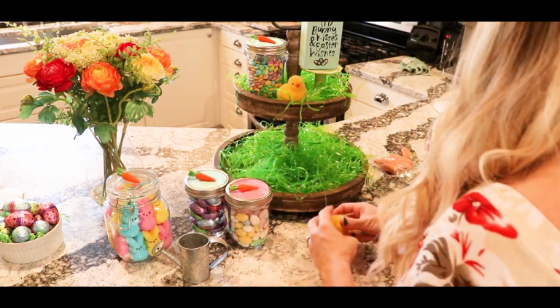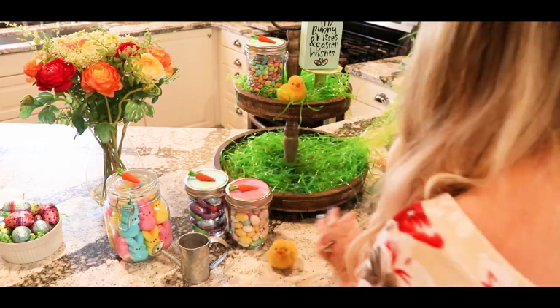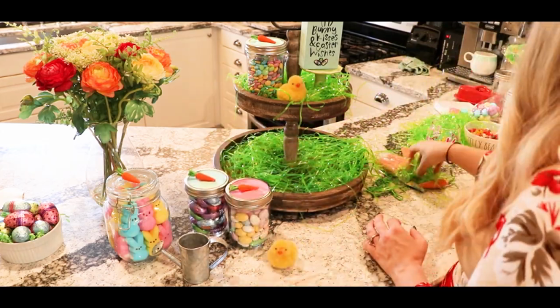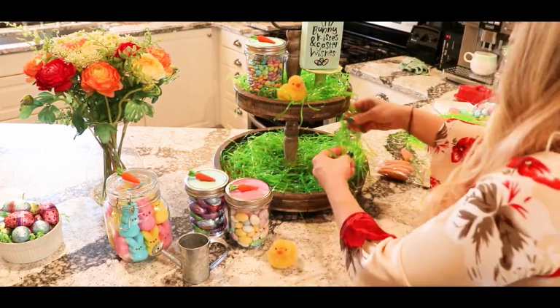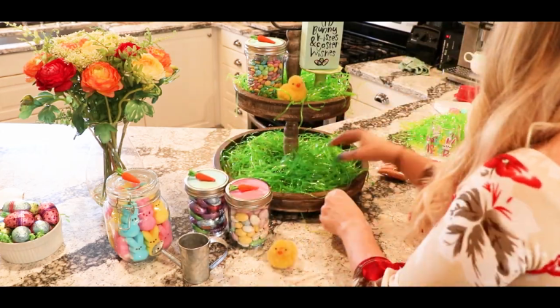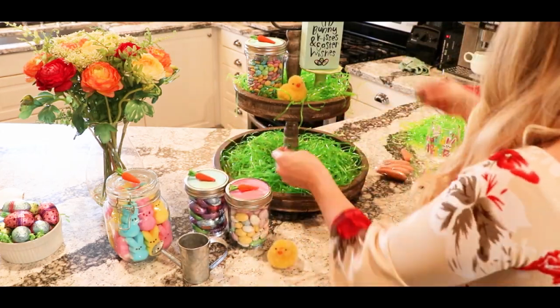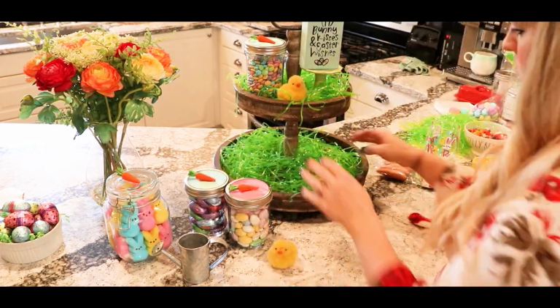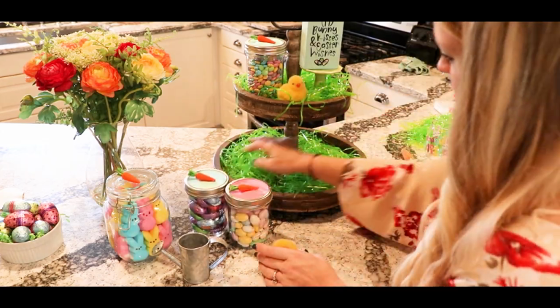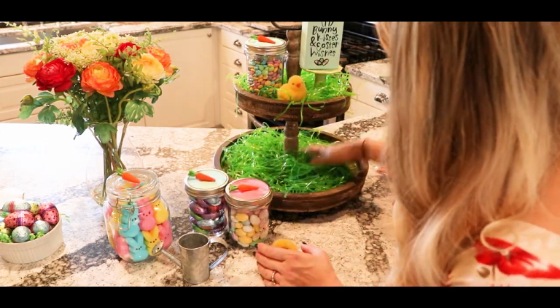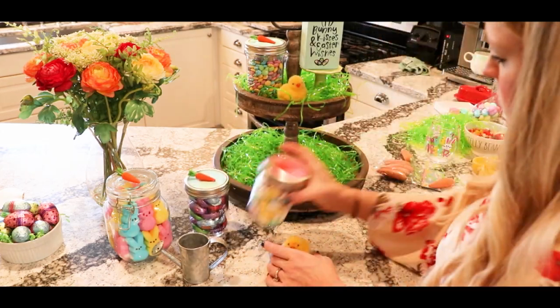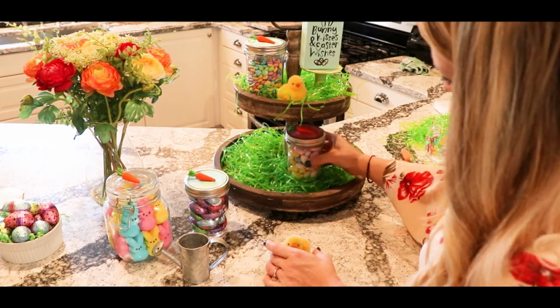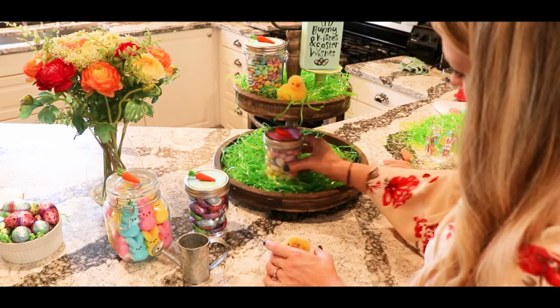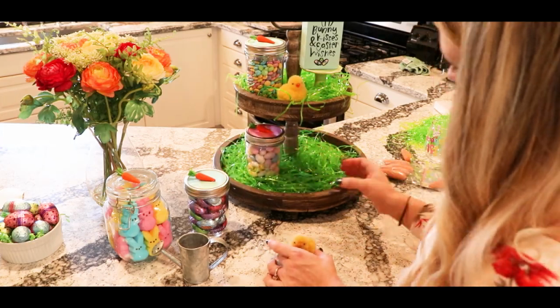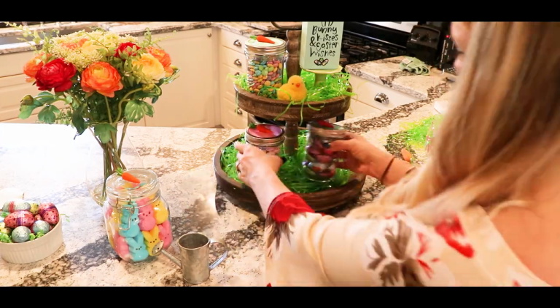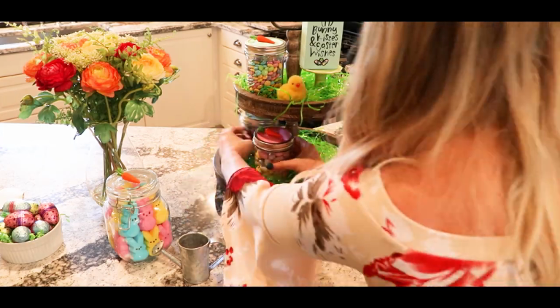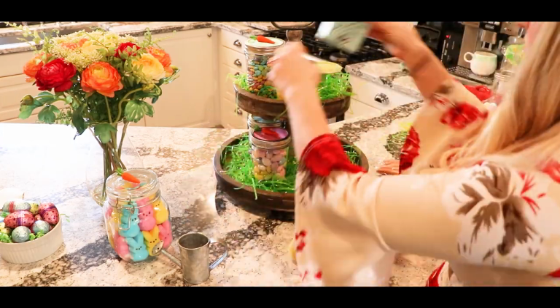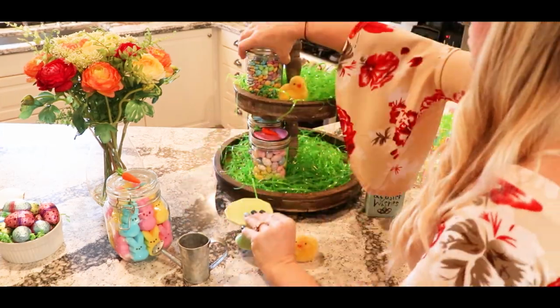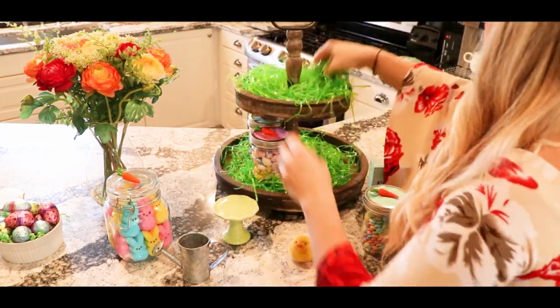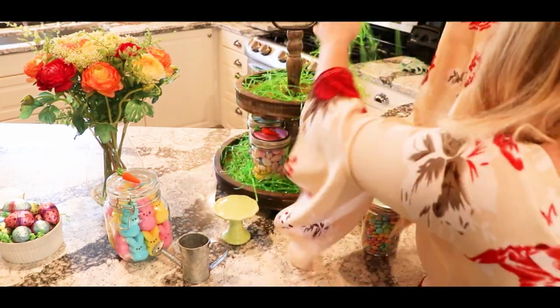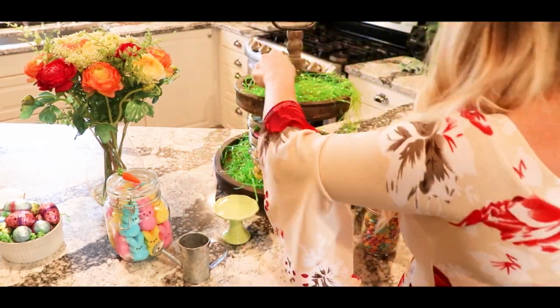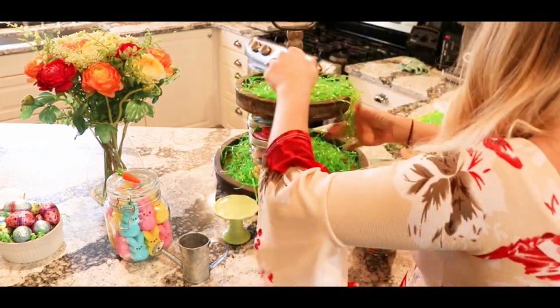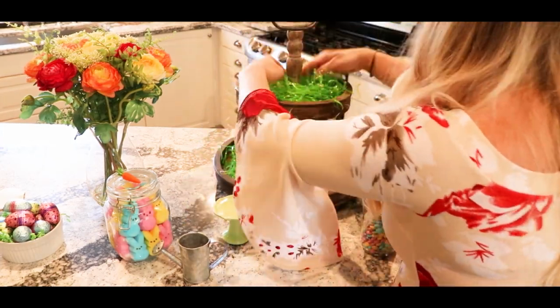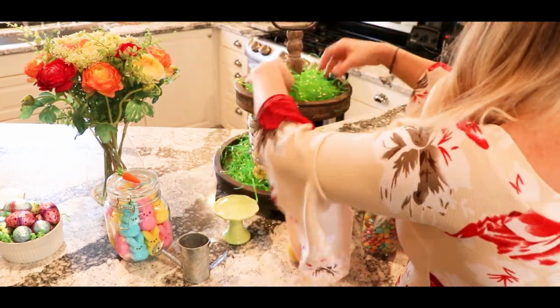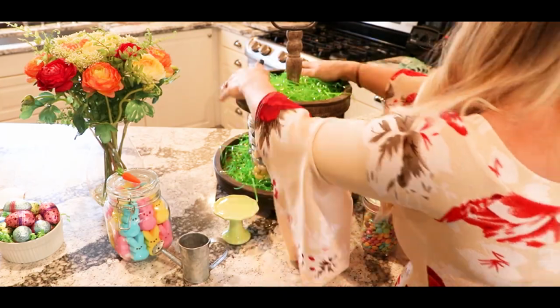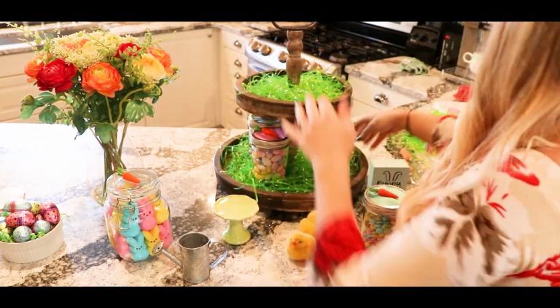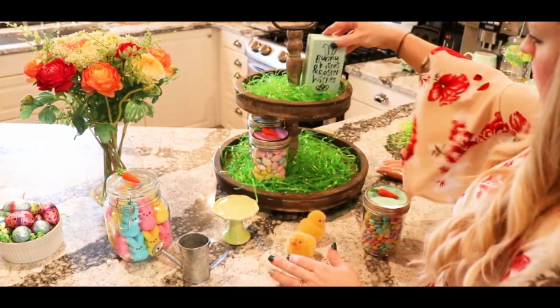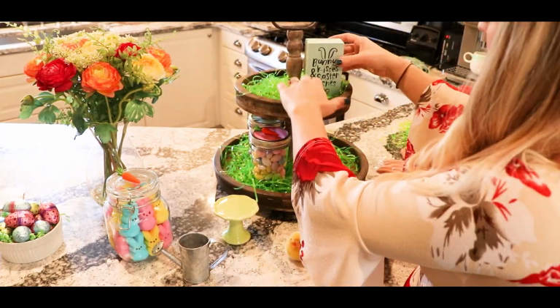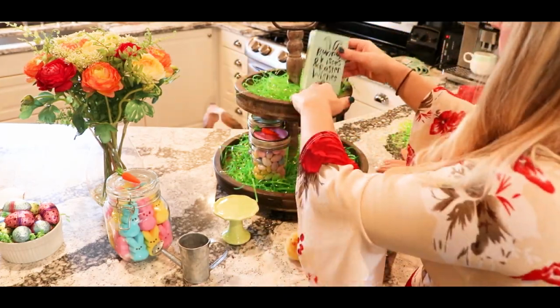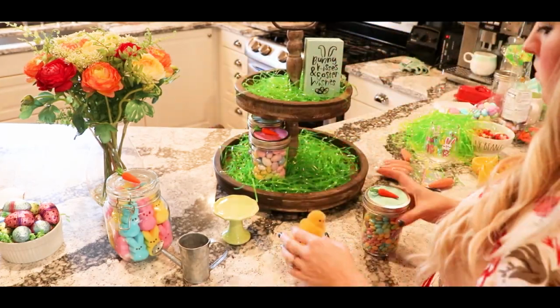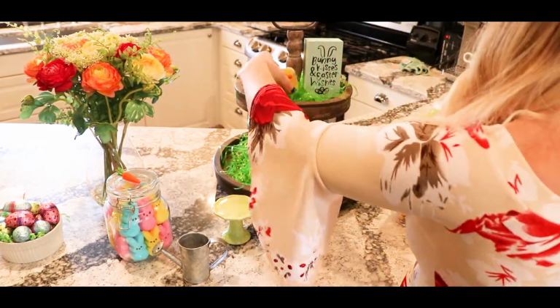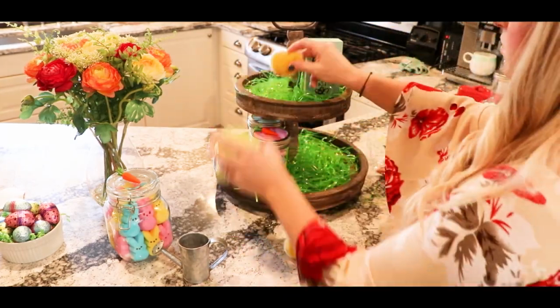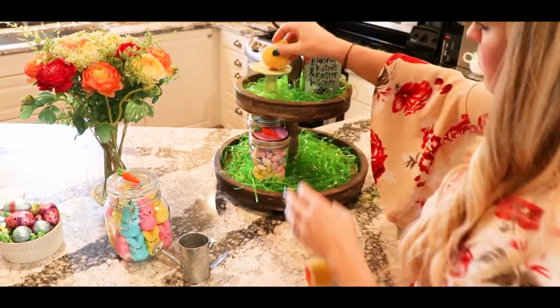I ended up removing about half the Easter grass because it was a little bit too fluffy. Once I did, the decorations sat in there a lot better and you can read my cute little sign that says 'Bunny Kisses and Easter Wishes.'